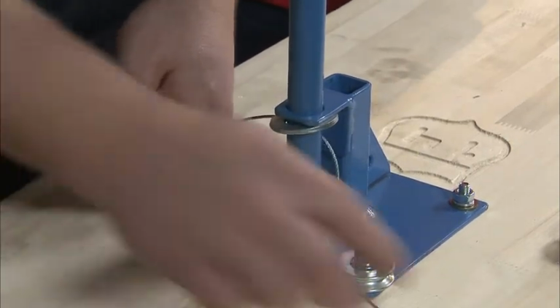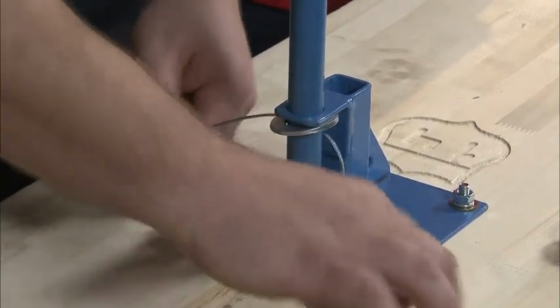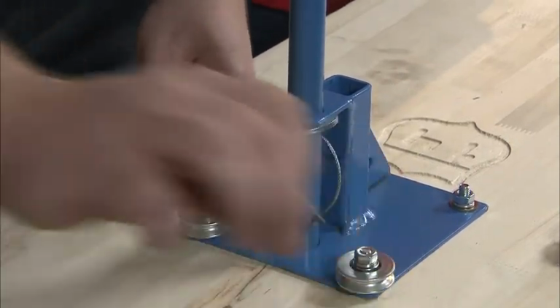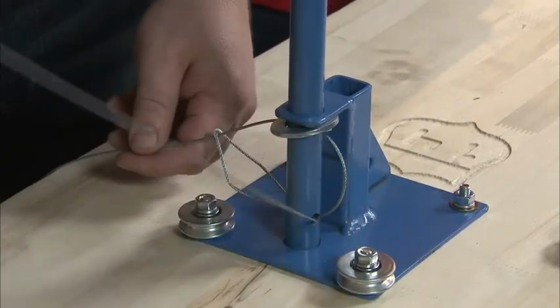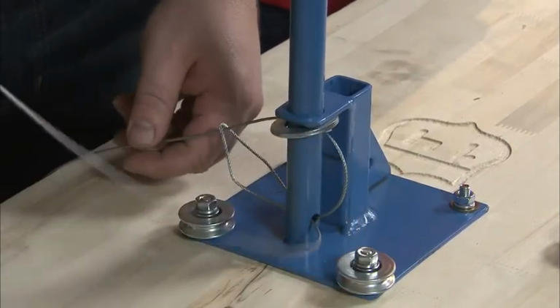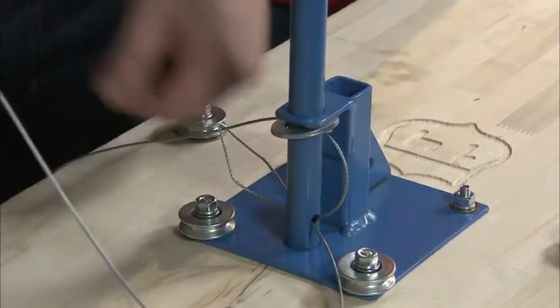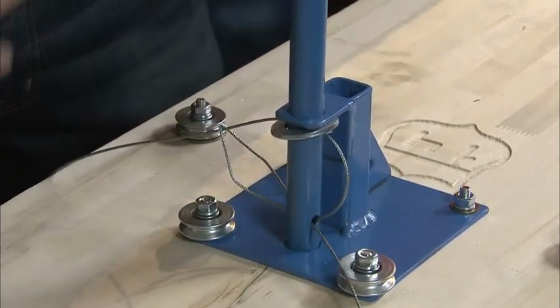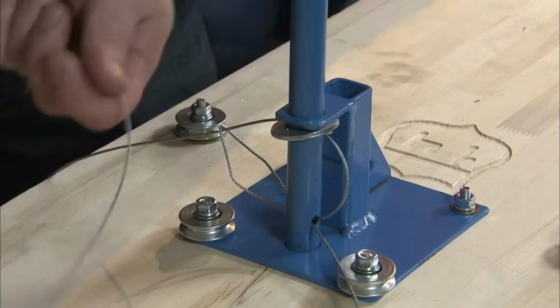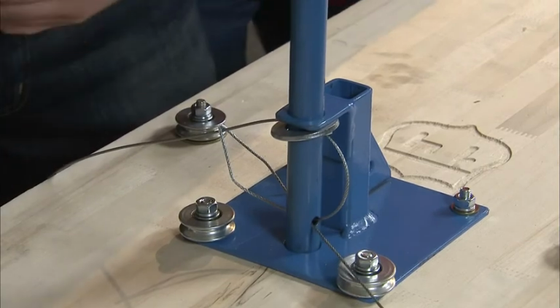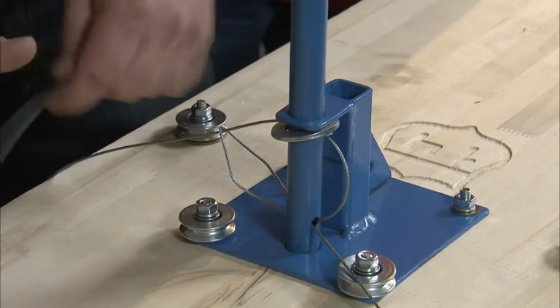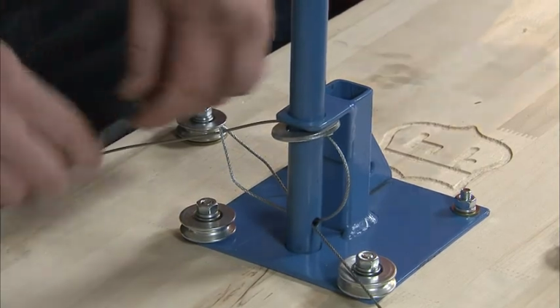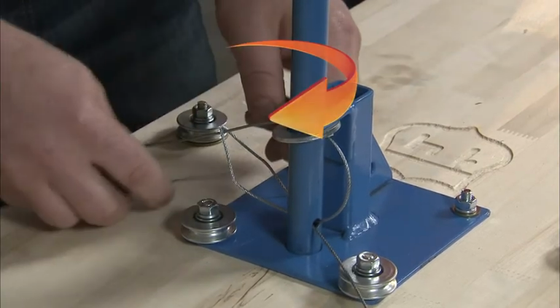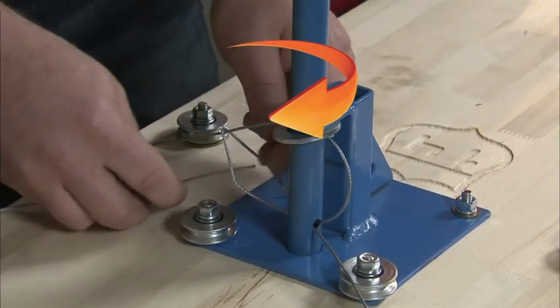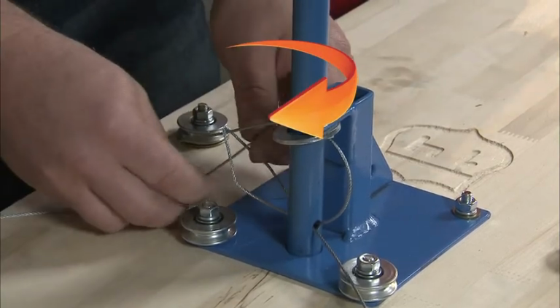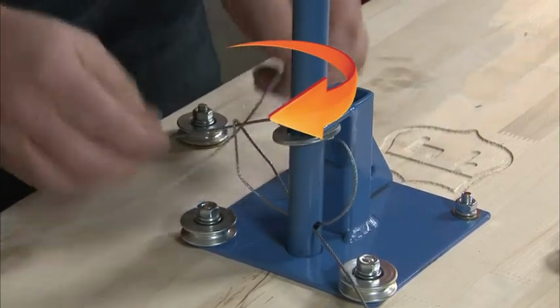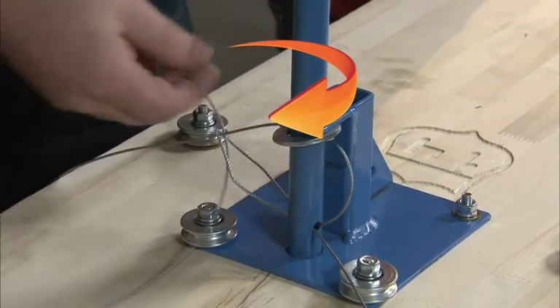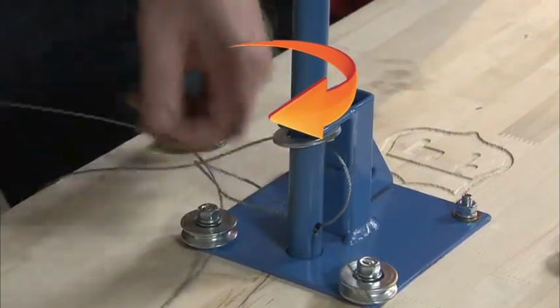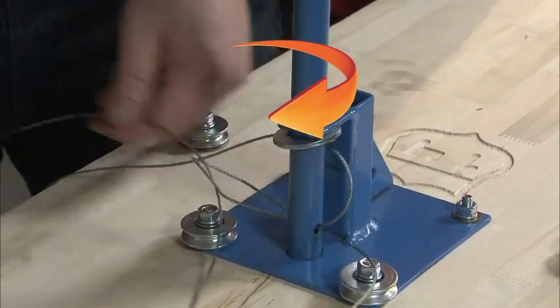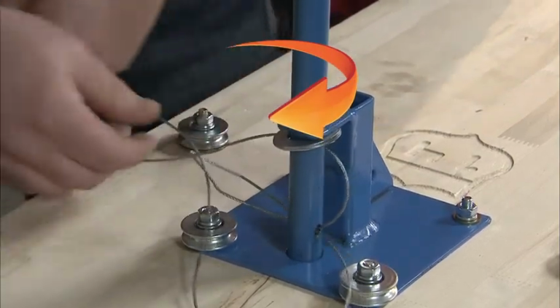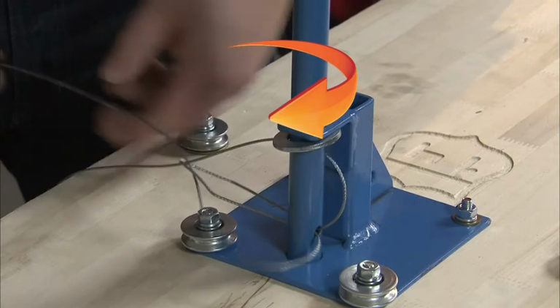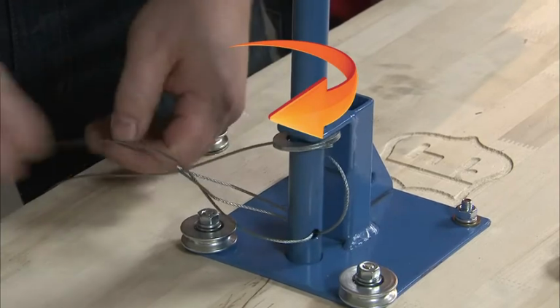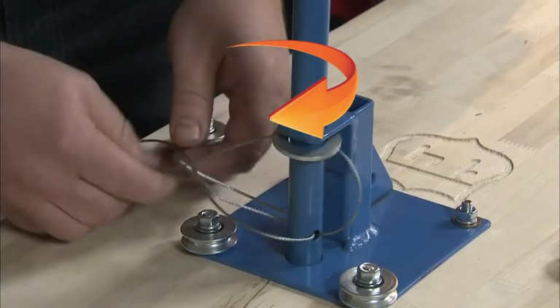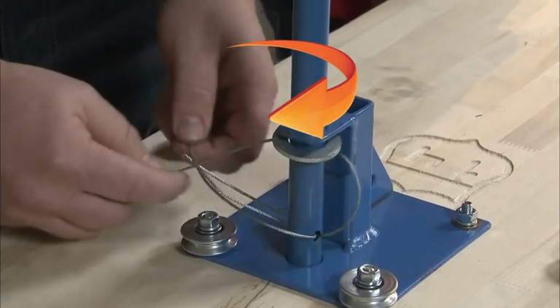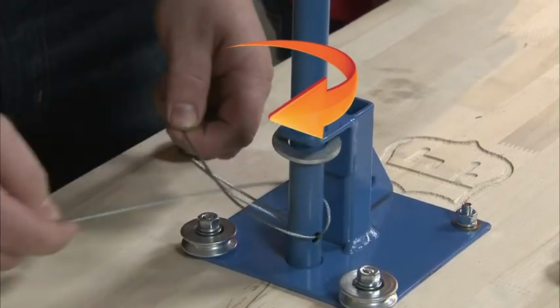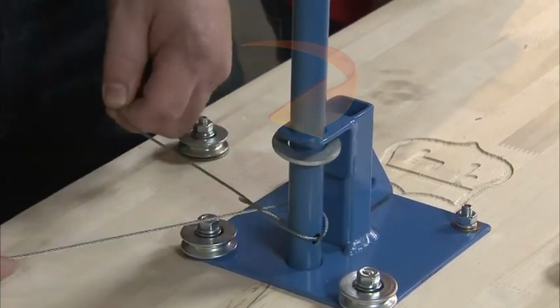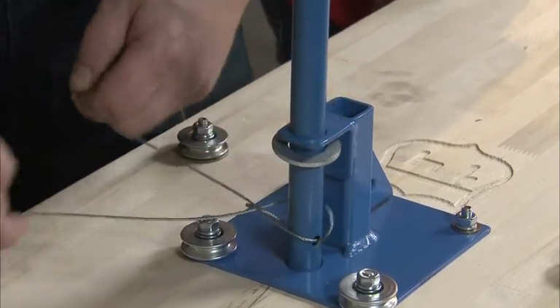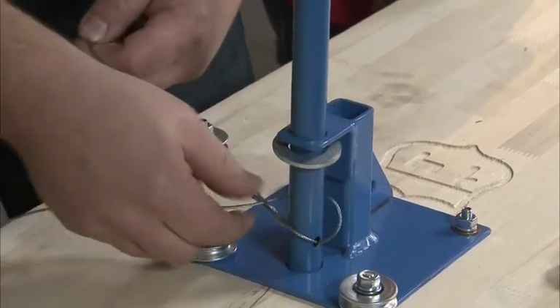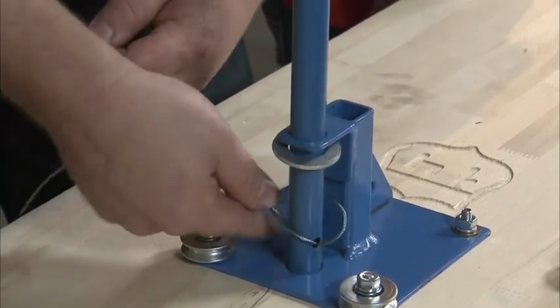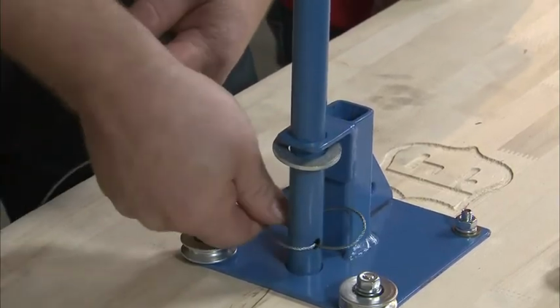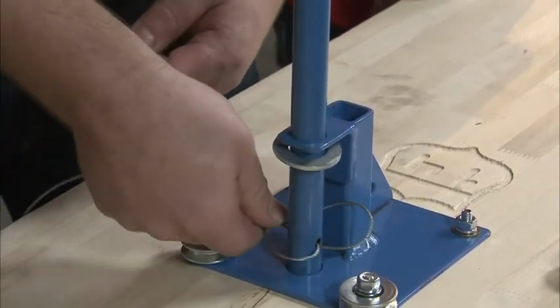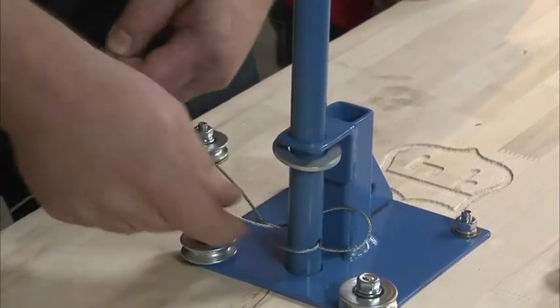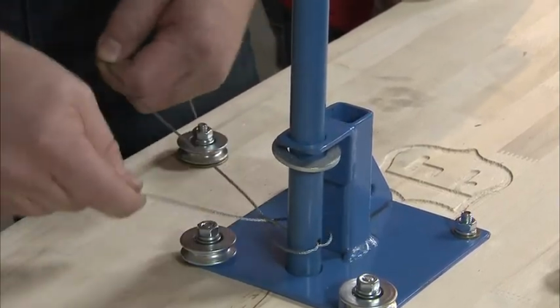Now wrap one loose end around the shaft 180 degrees, thread it through the eyelet, and pull most of the slack out. Take the second loose end and go around the other side of the shaft 180 degrees, this time coming through the bottom of the eyelet — that makes it easier to wrap around the shaft toward the pulleys. Then pull both cable ends to tighten the eyelet and secure the cable.